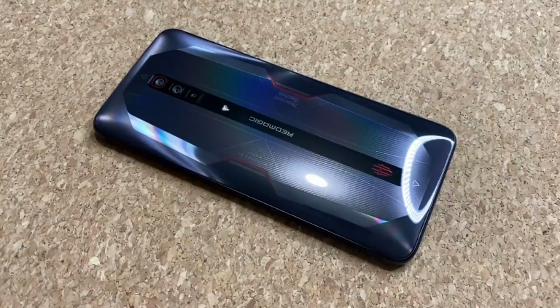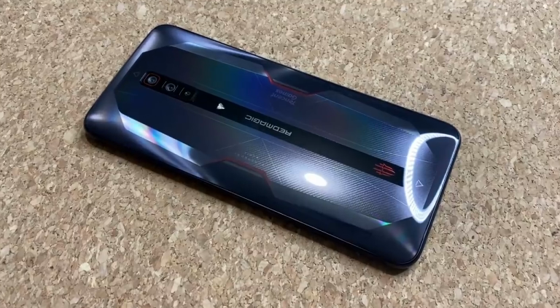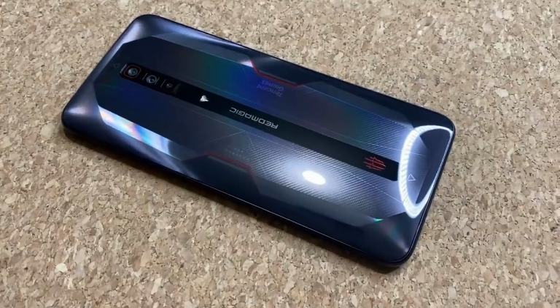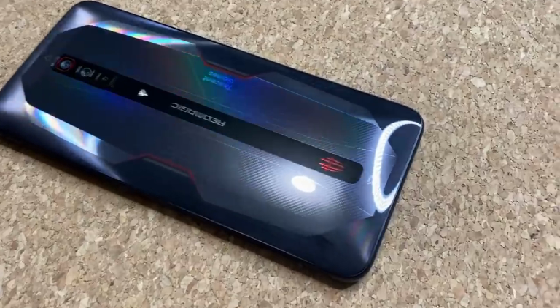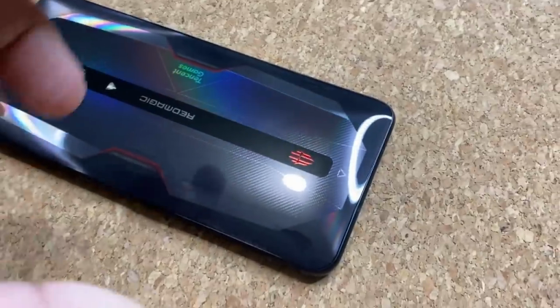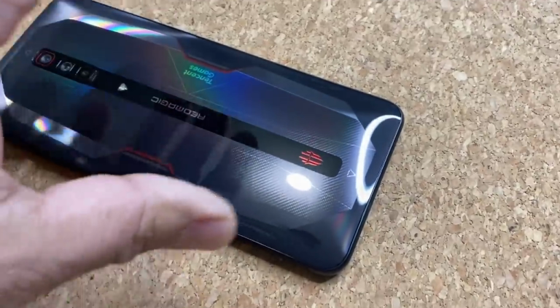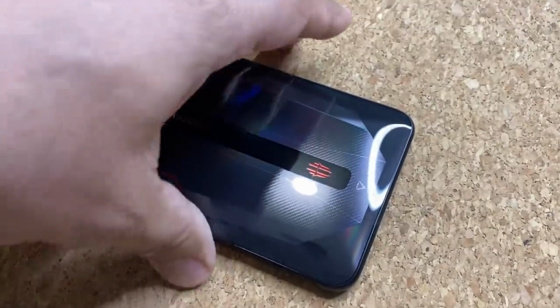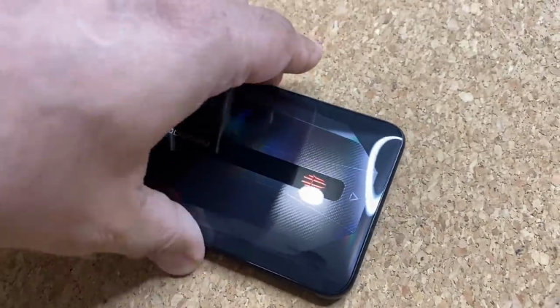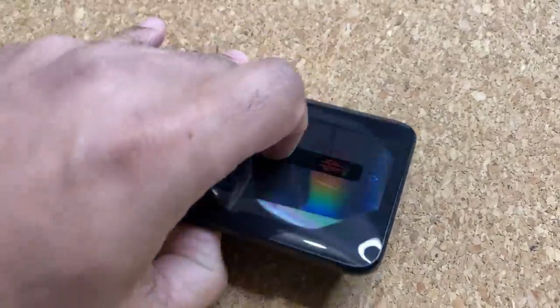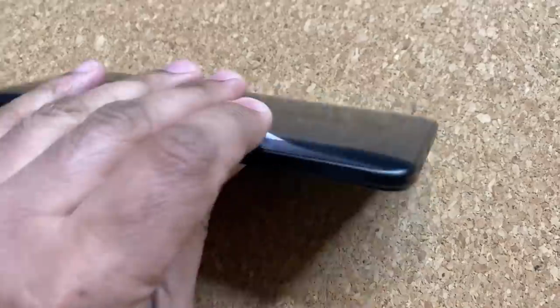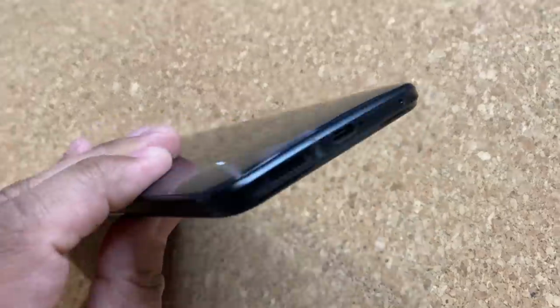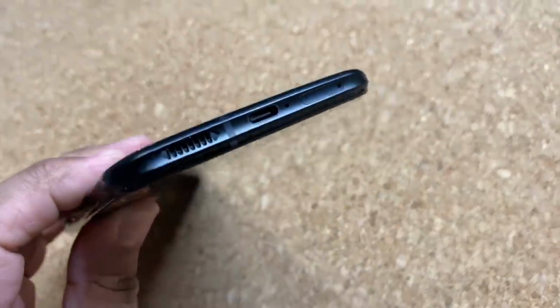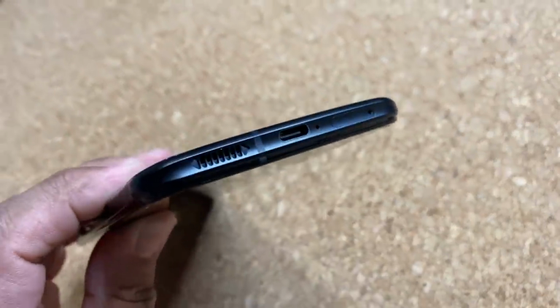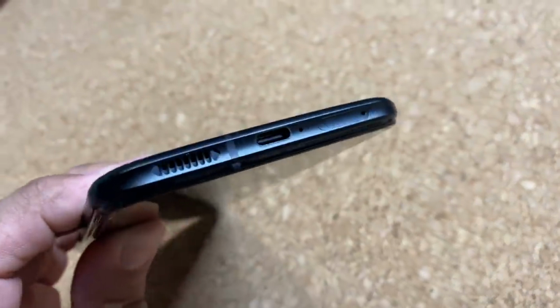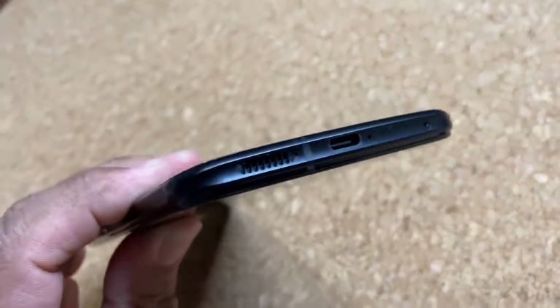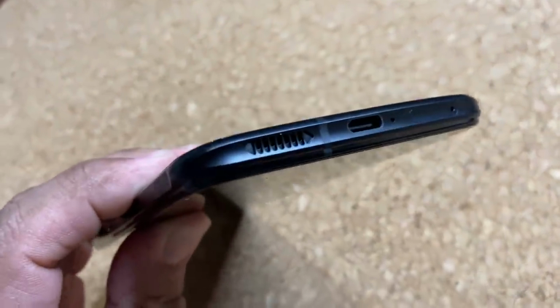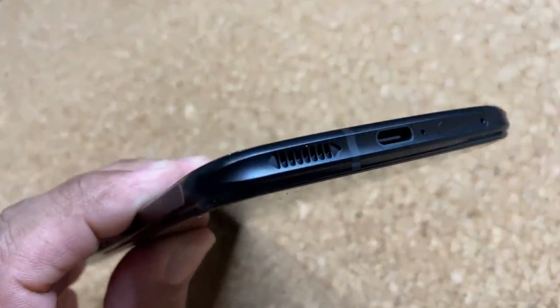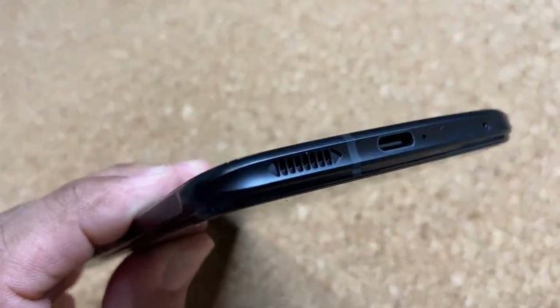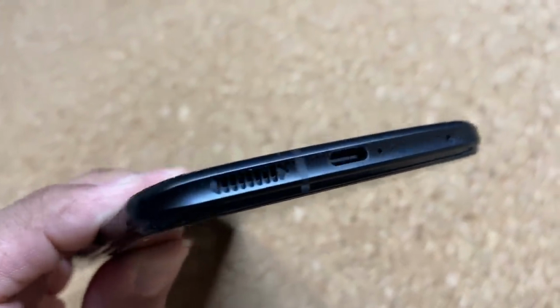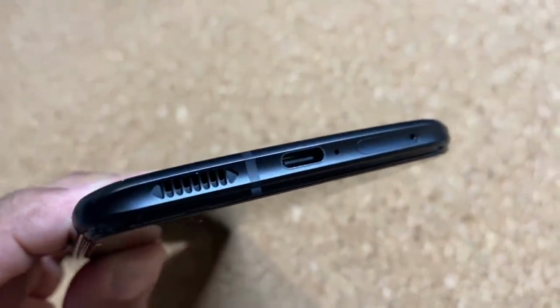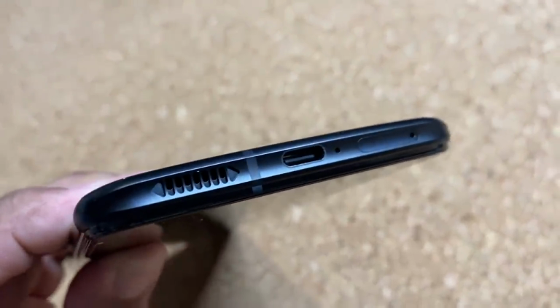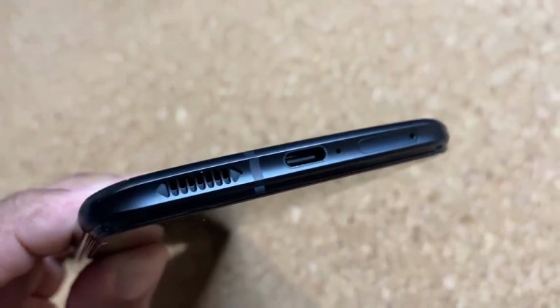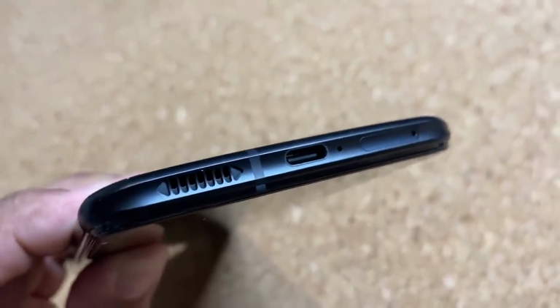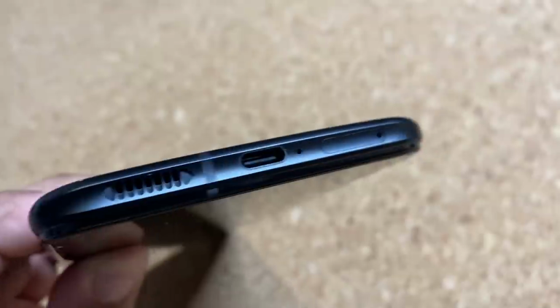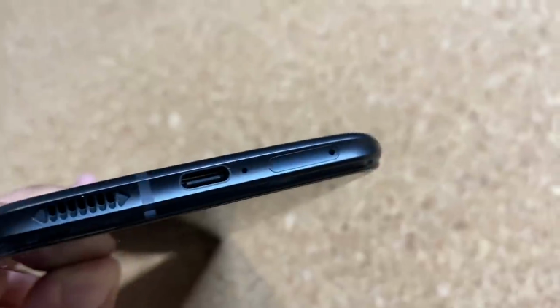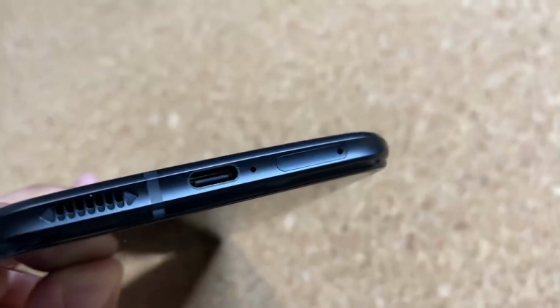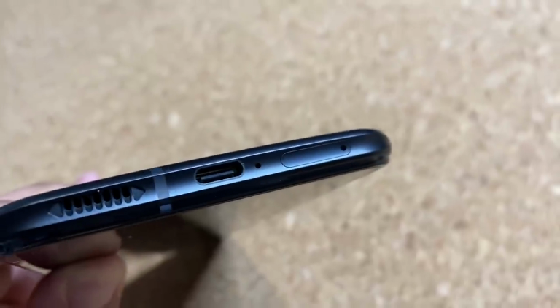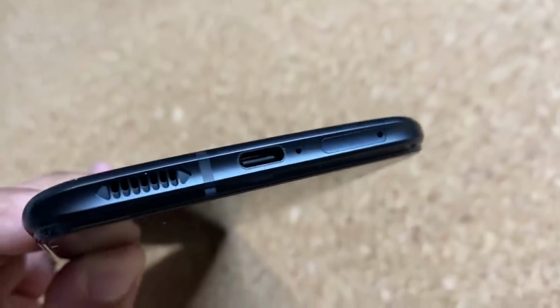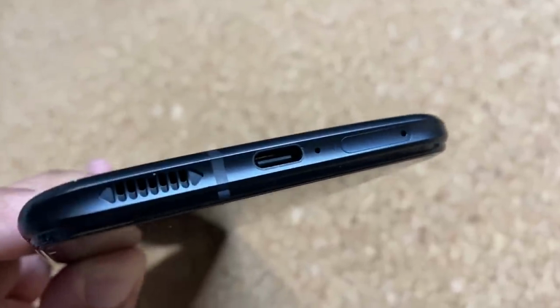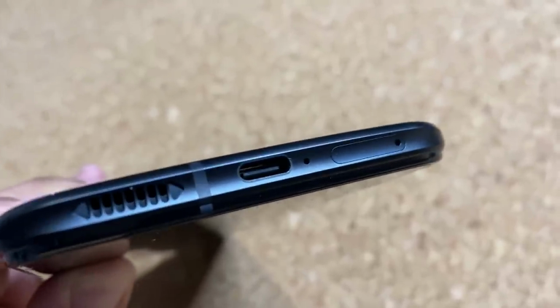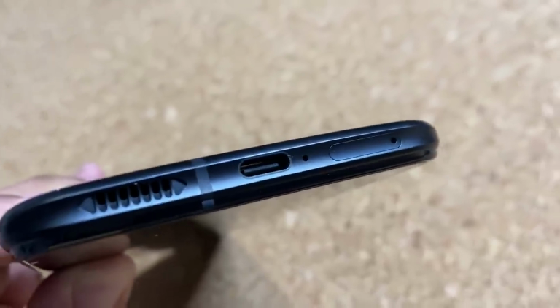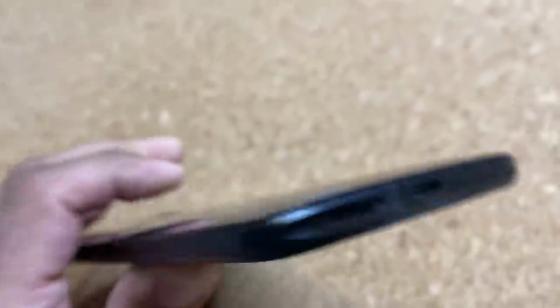Here we have the phone — let's do a quick tour around the device. At the bottom we have a speaker, a USB Type-C port, the SIM card slot, and a little microphone.